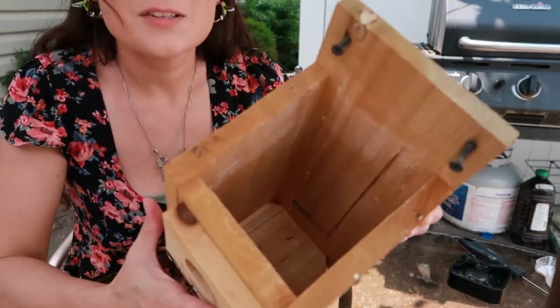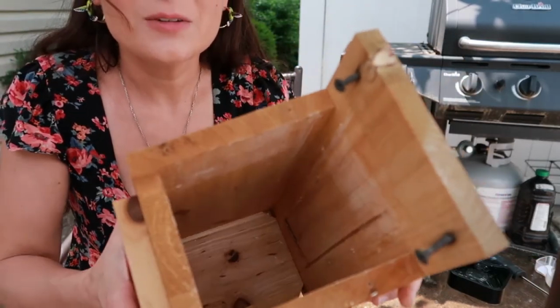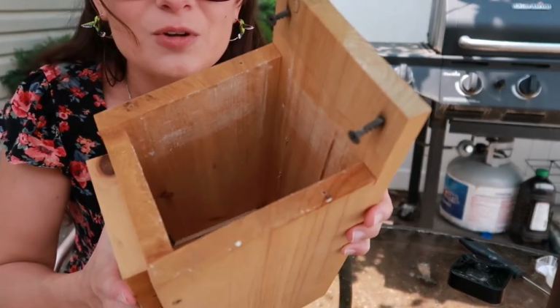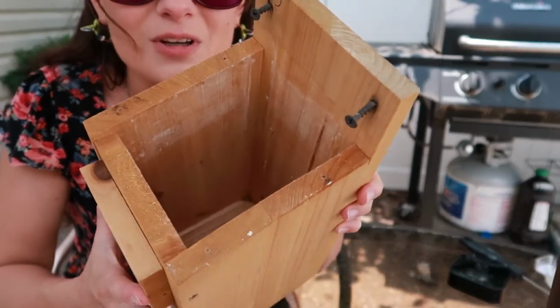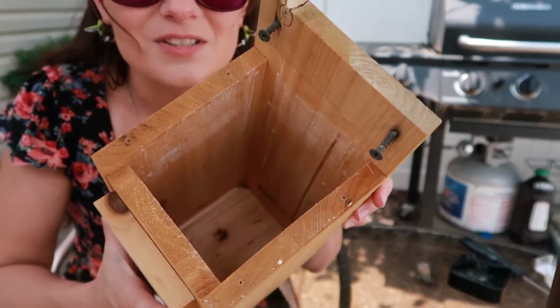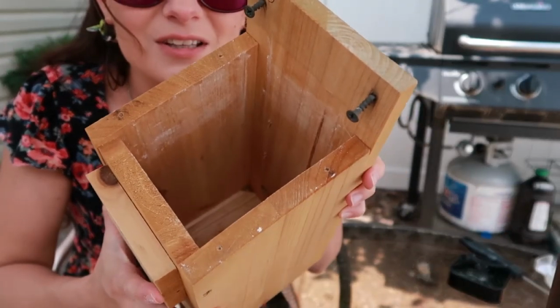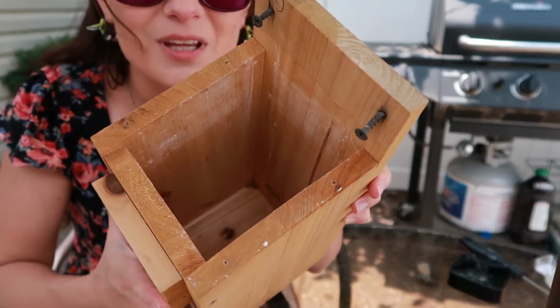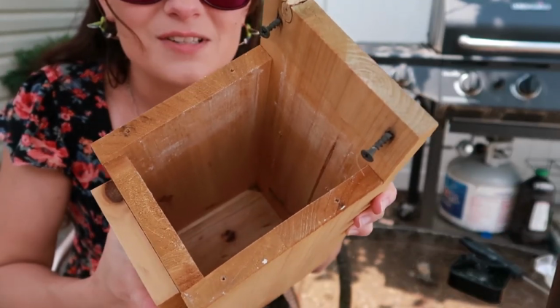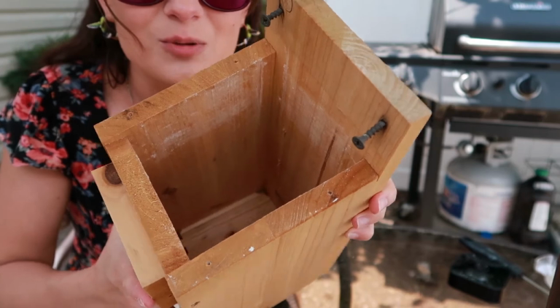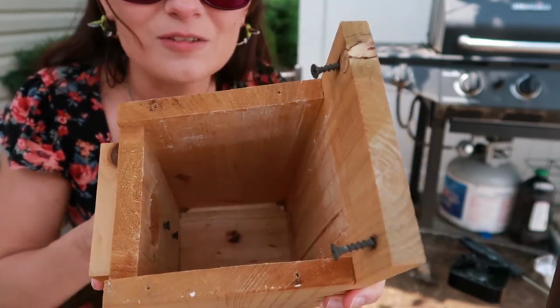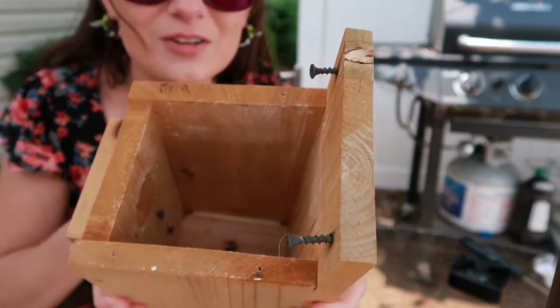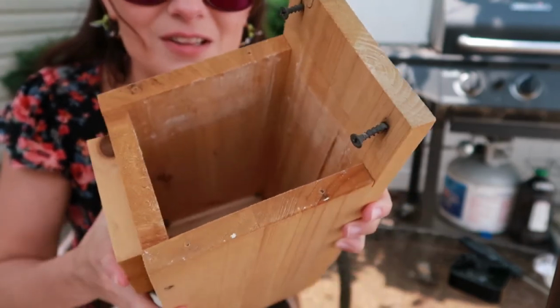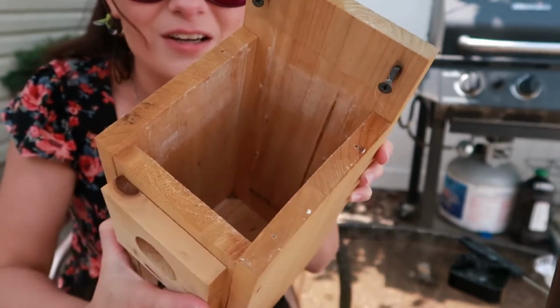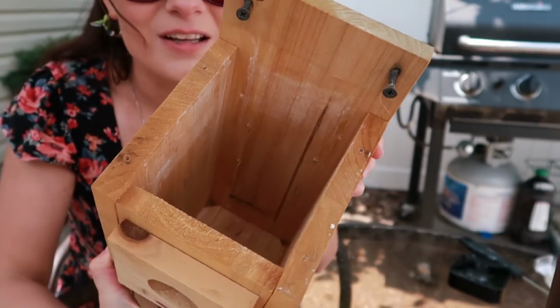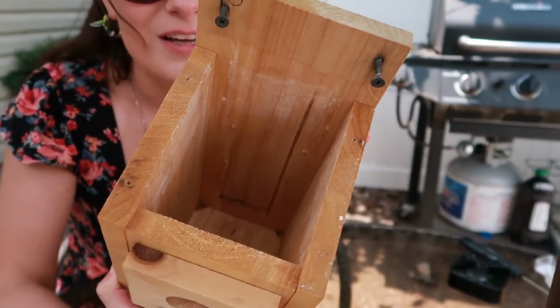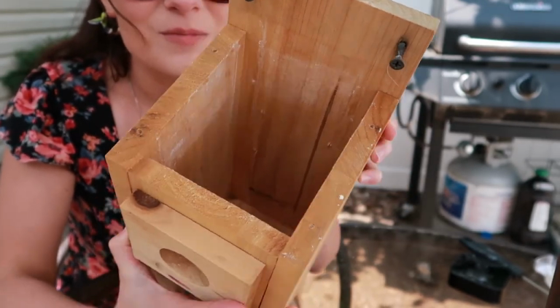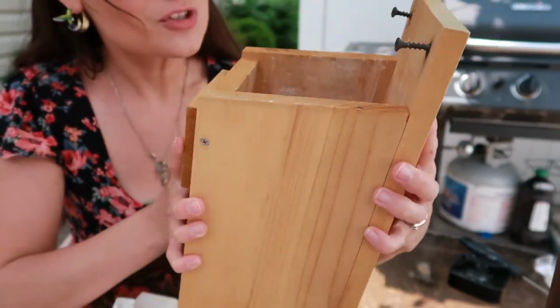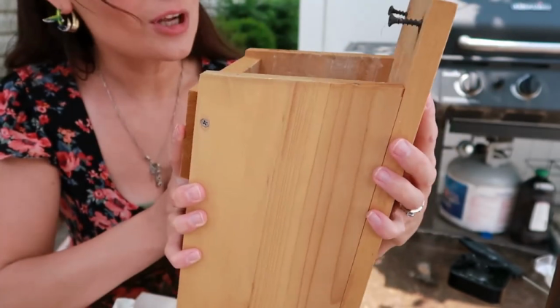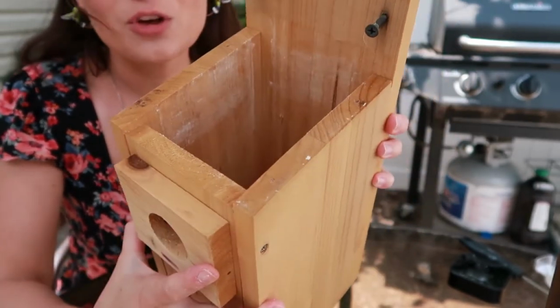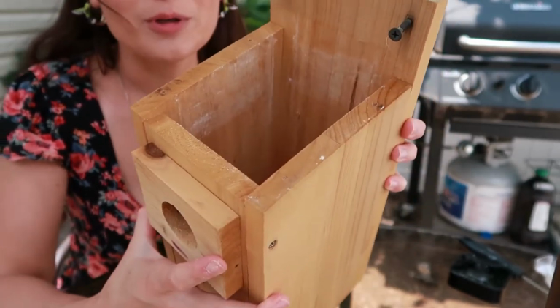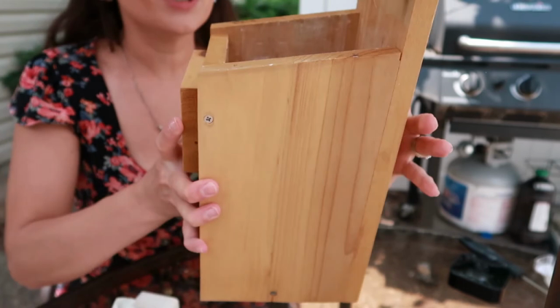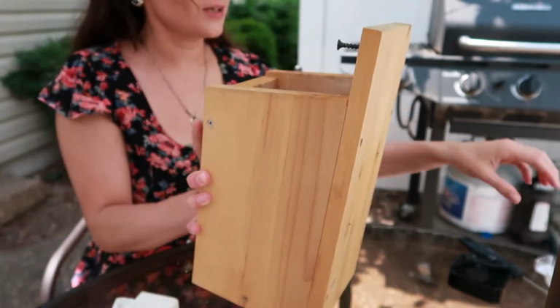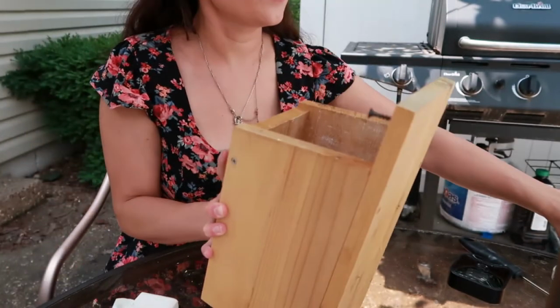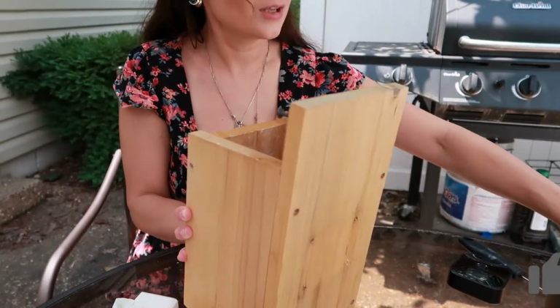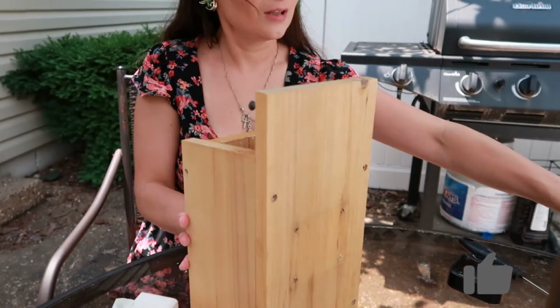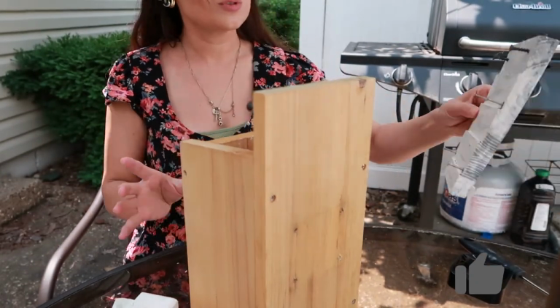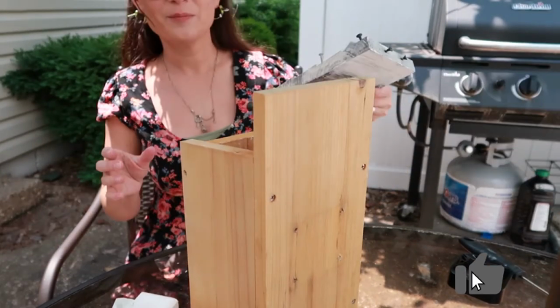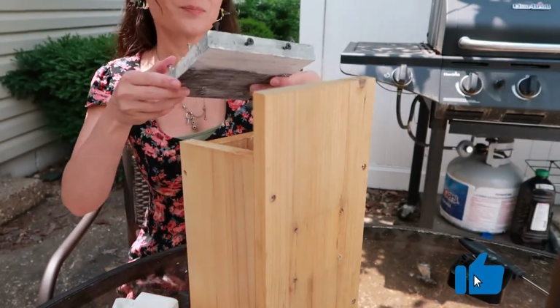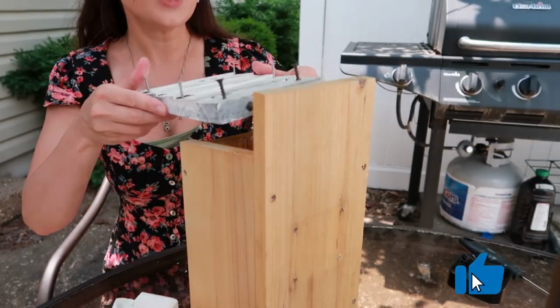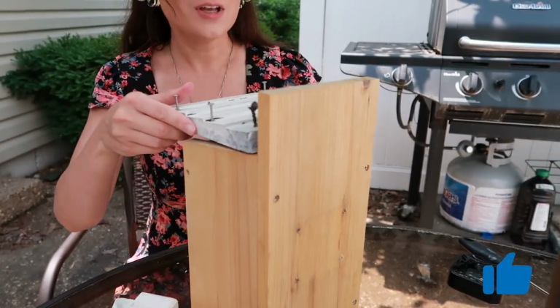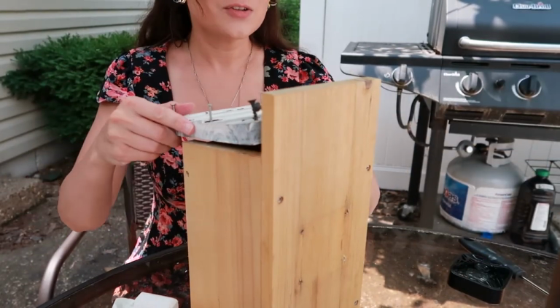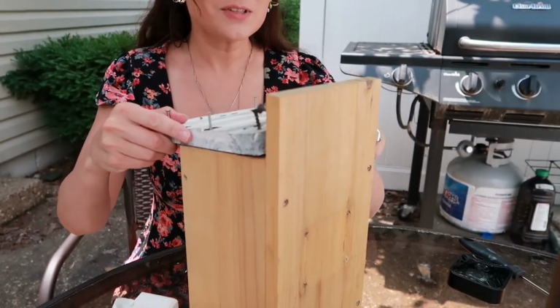You can kind of see how that looks in there — that should be a pretty good perimeter around the inside.